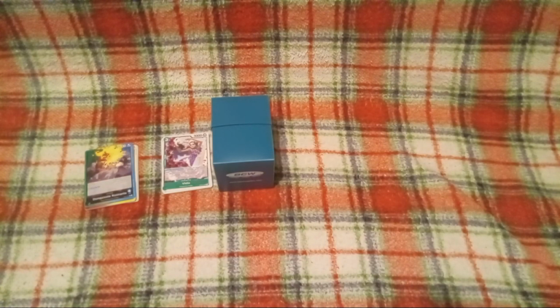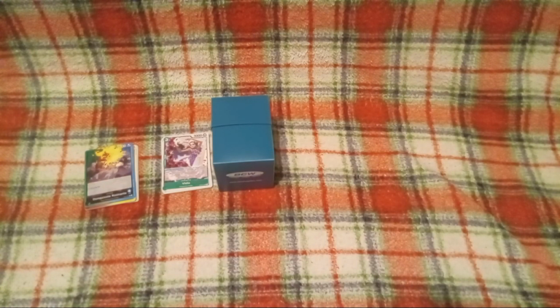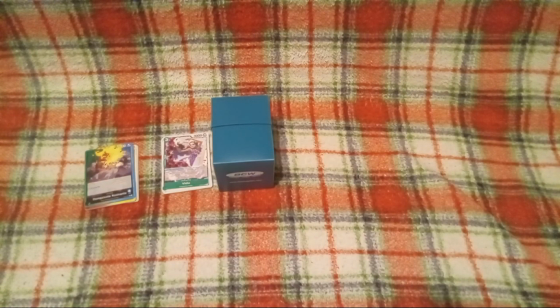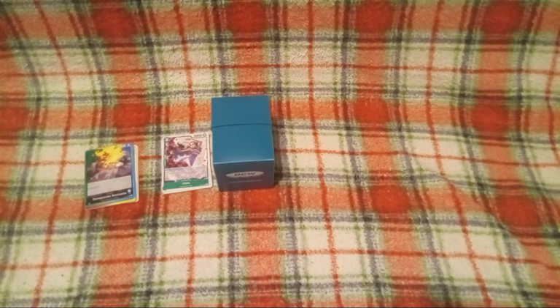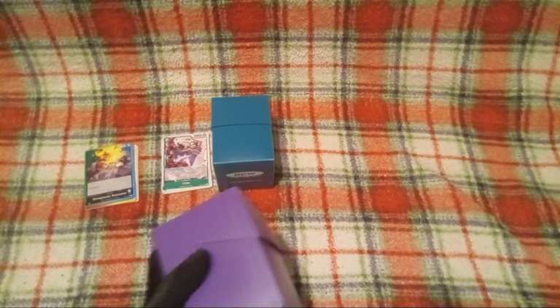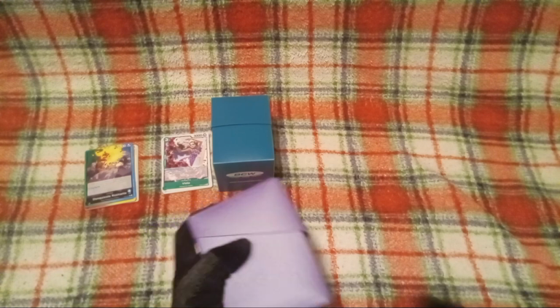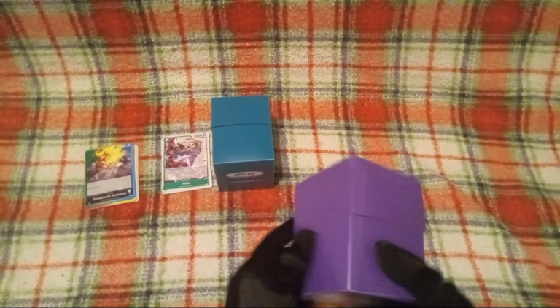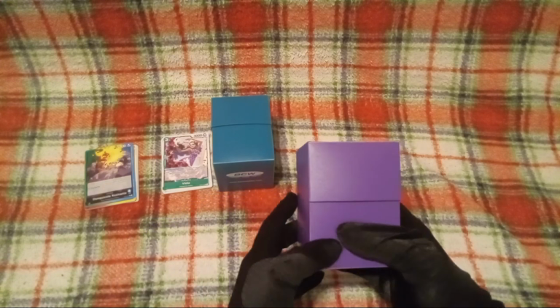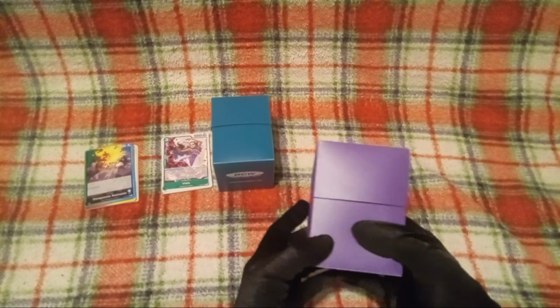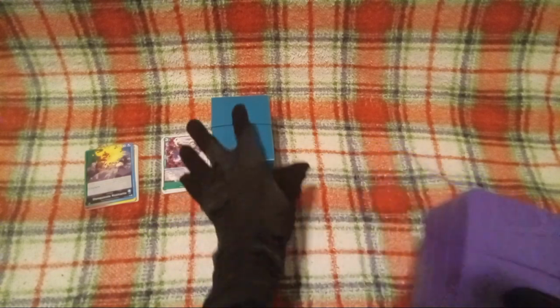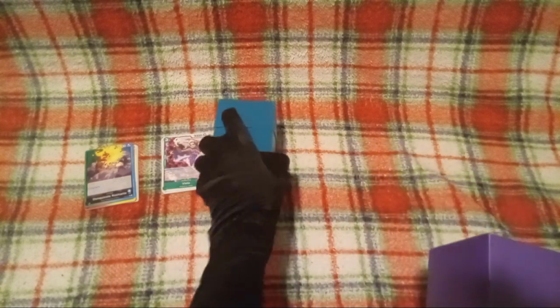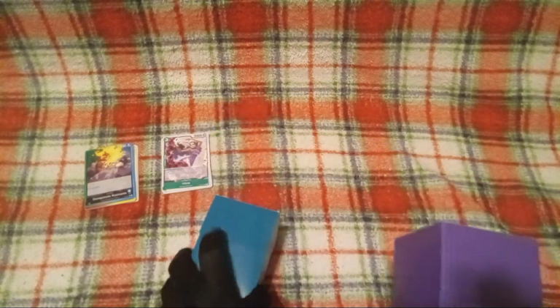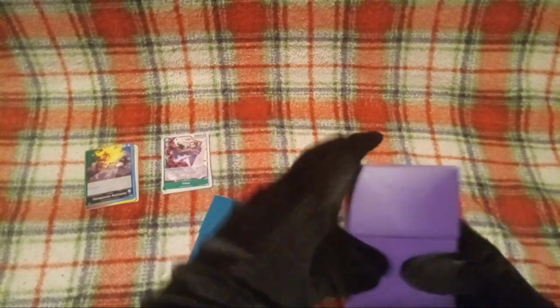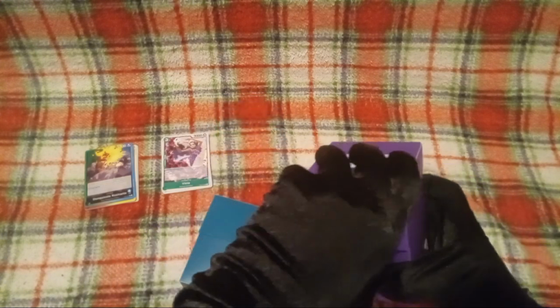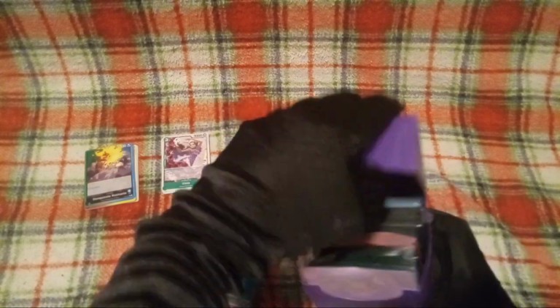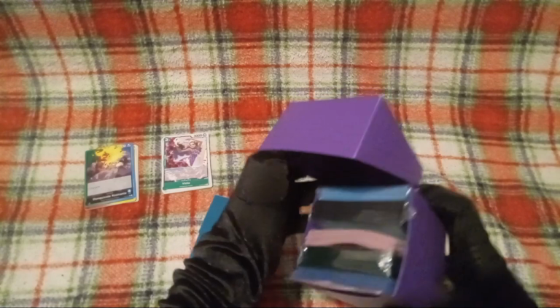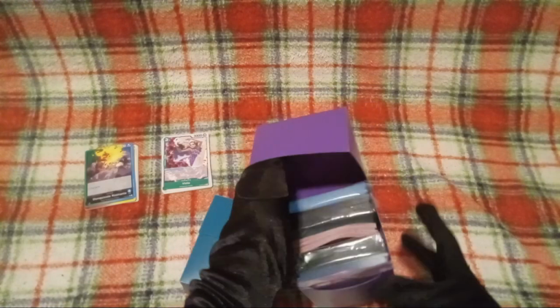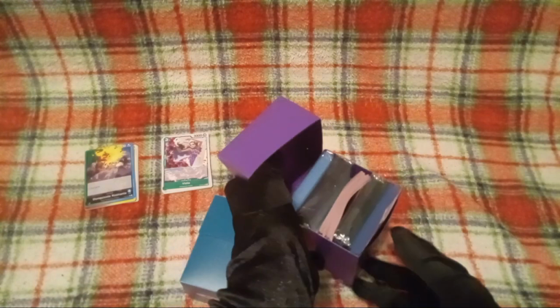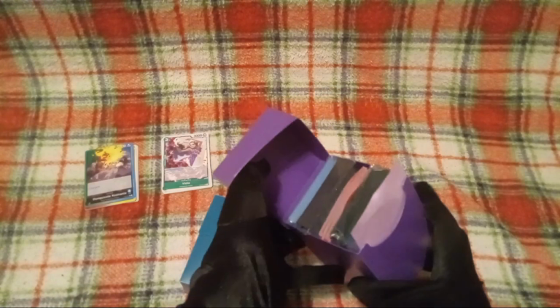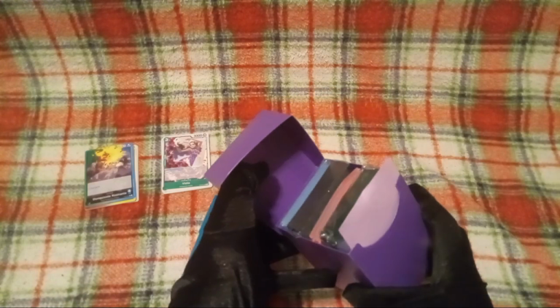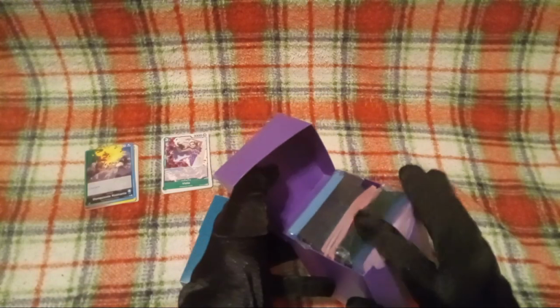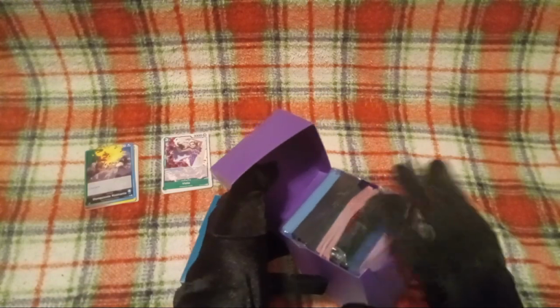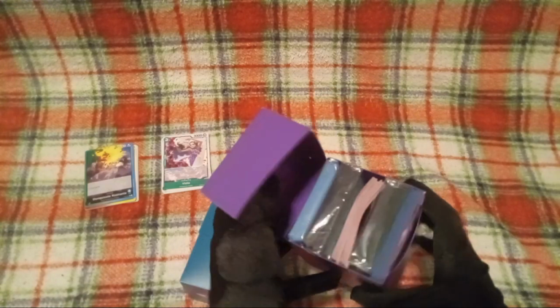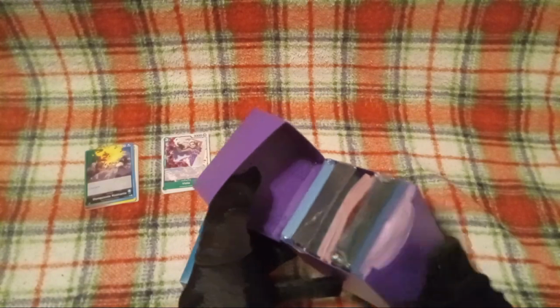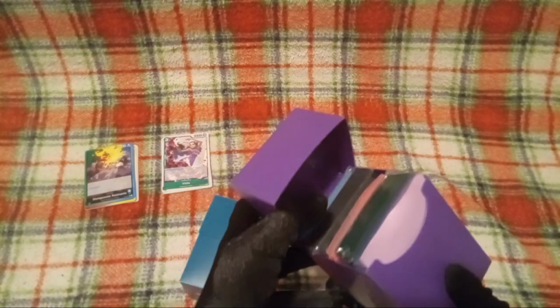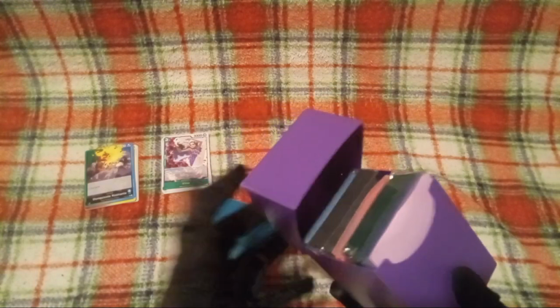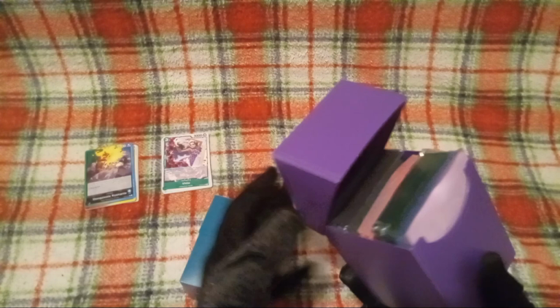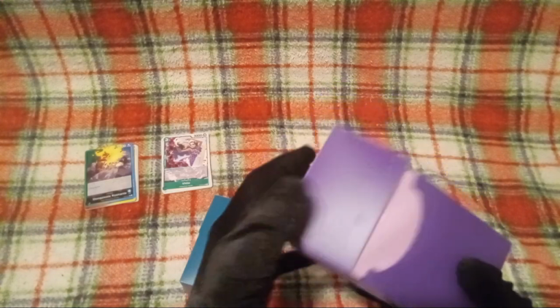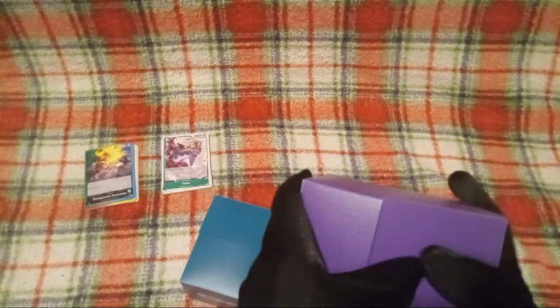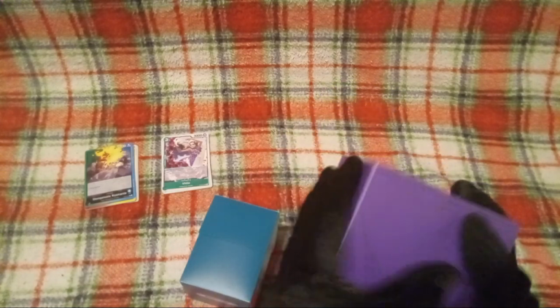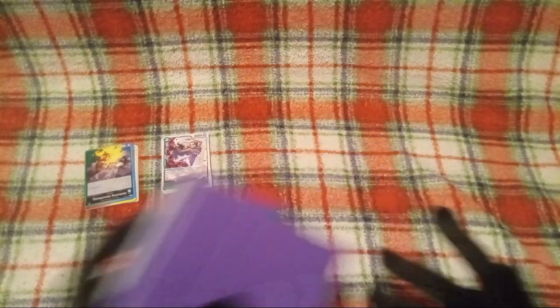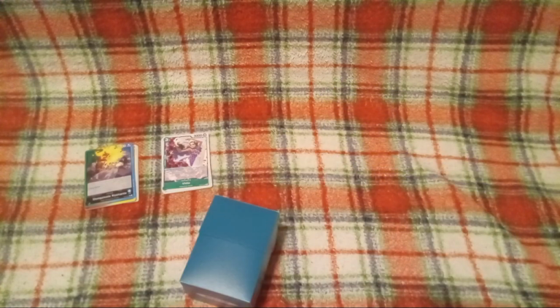Which, if you guys don't remember, this is the other one I got — currently it's only holding card sleeves in there. I know, guys. But yep.